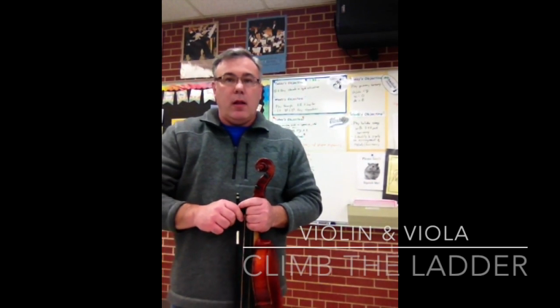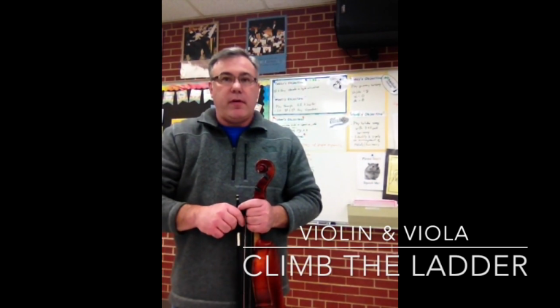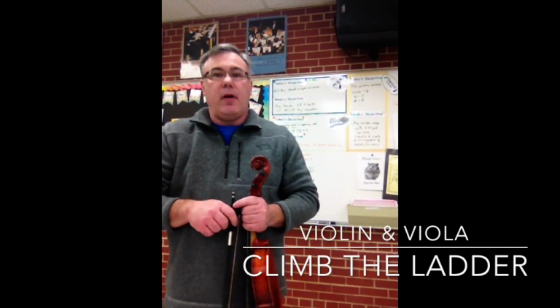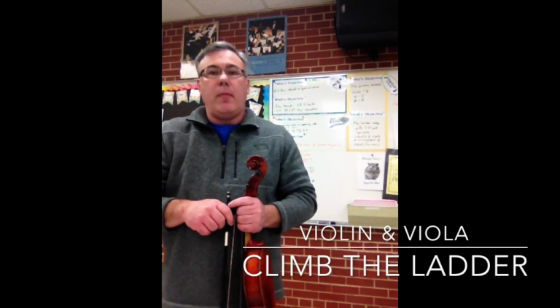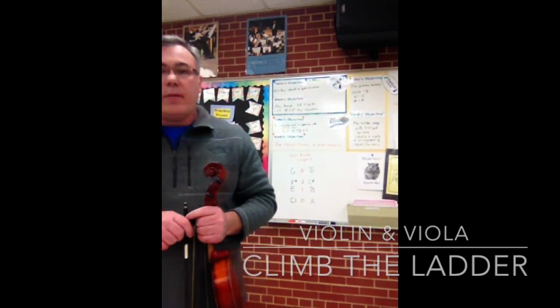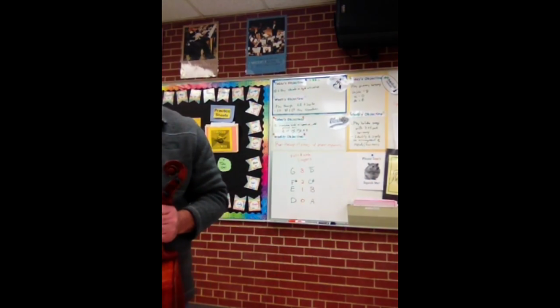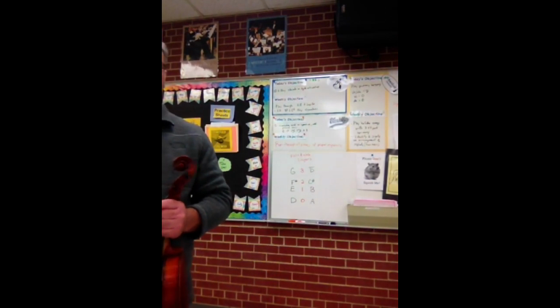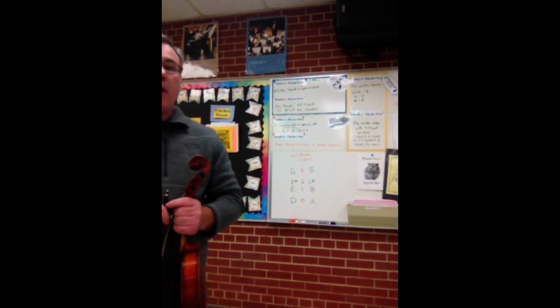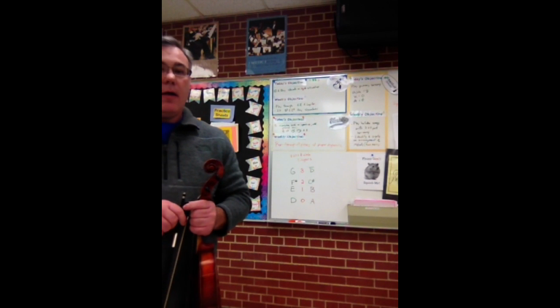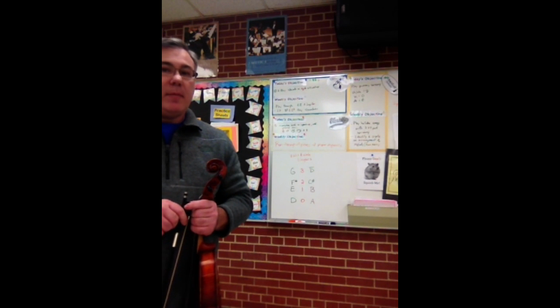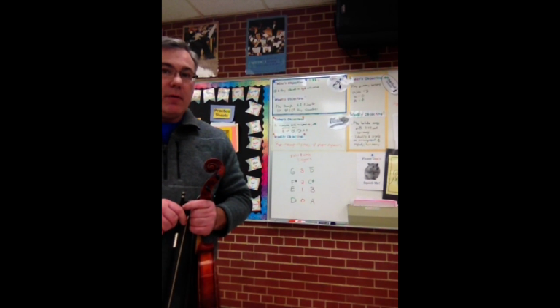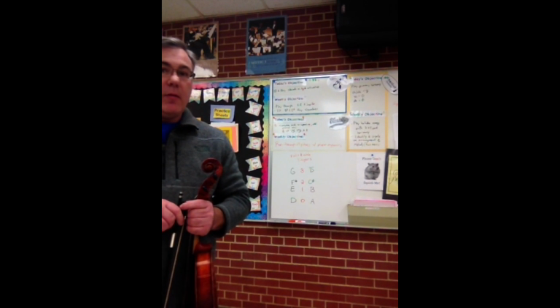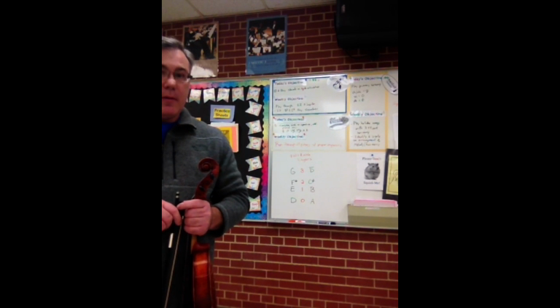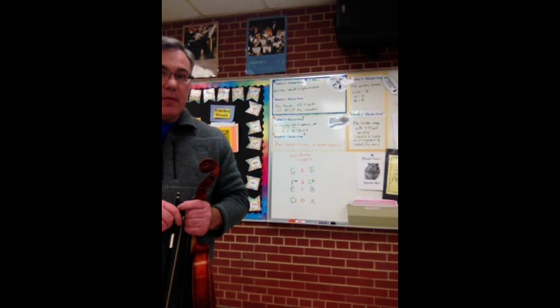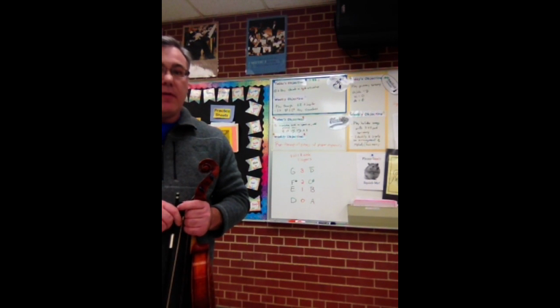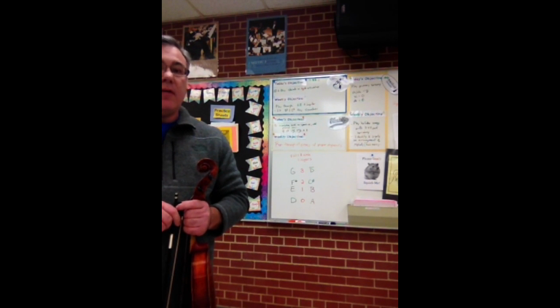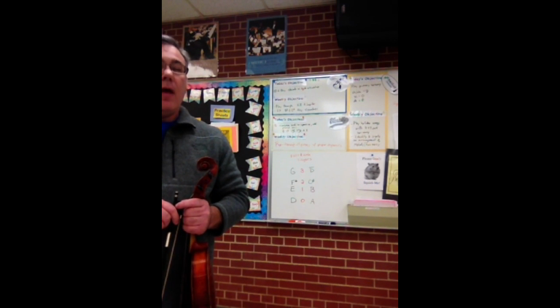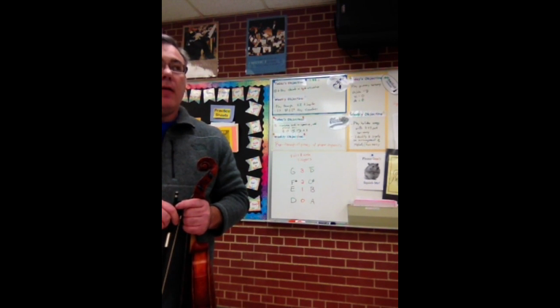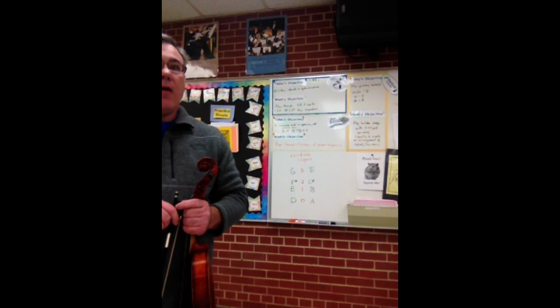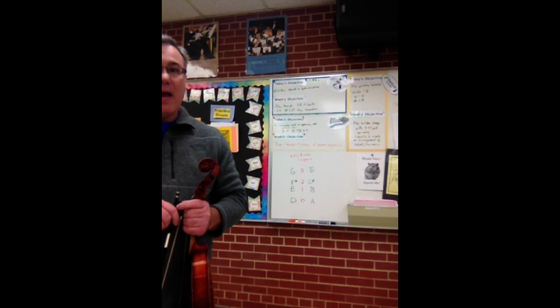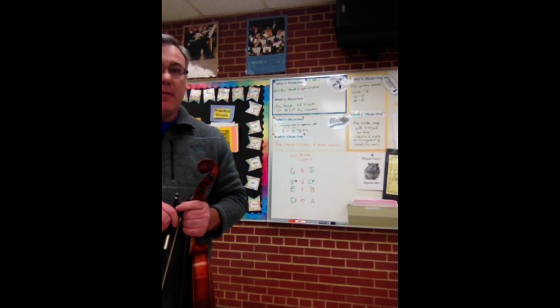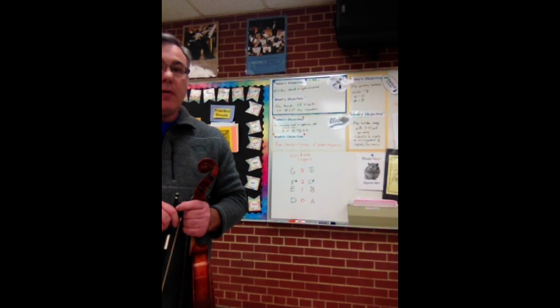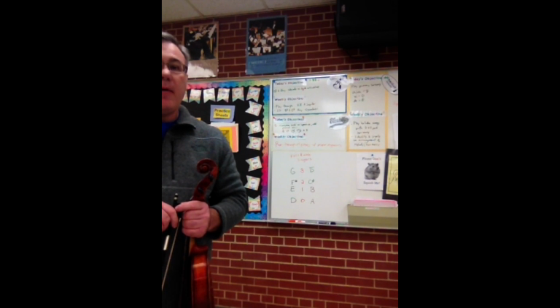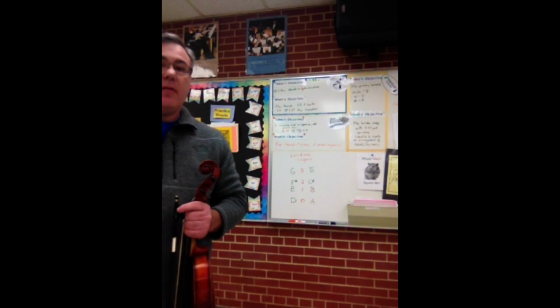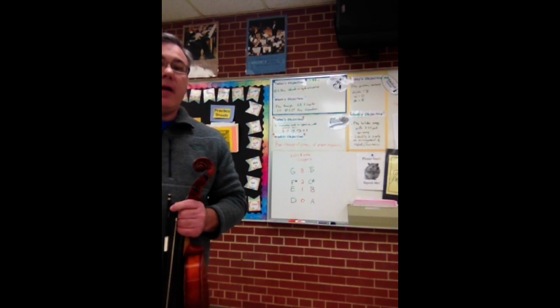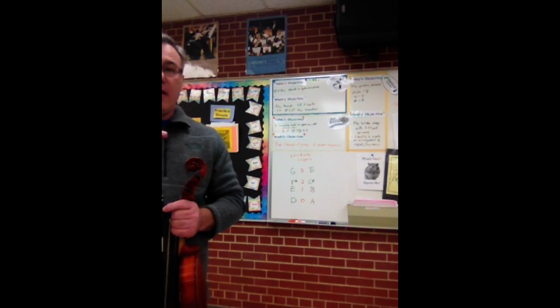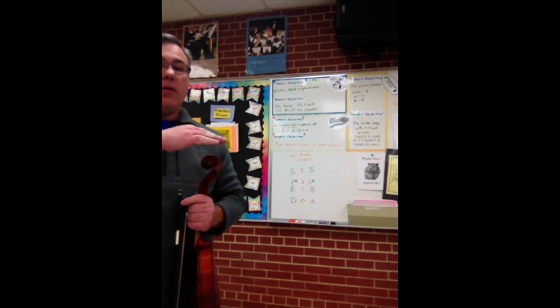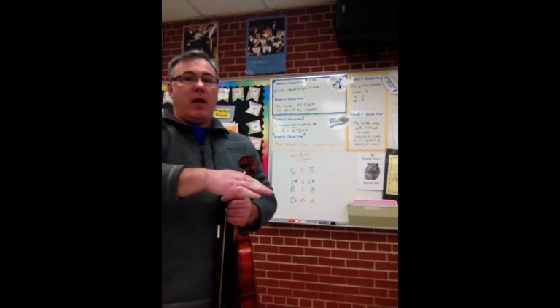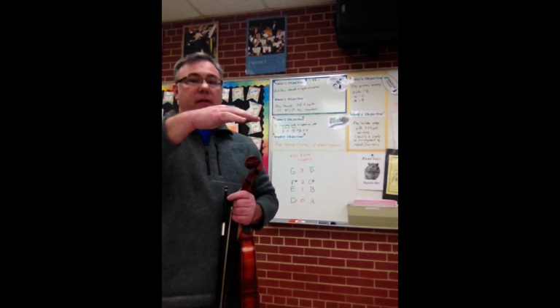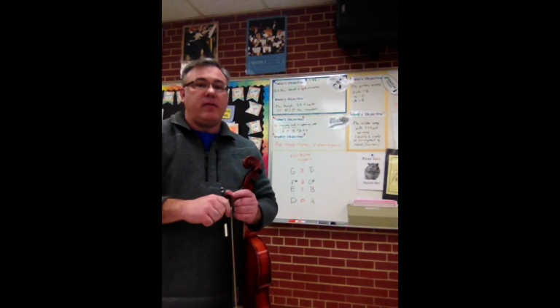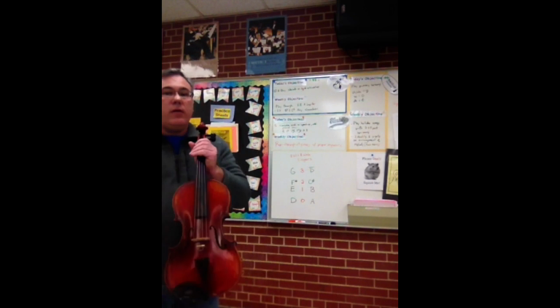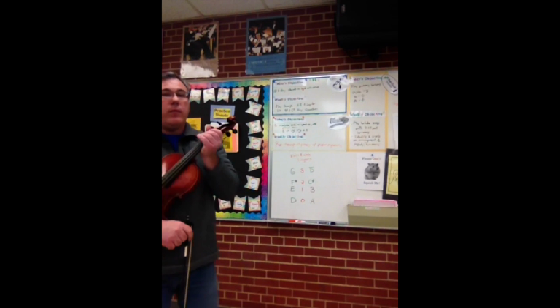Hello, 4th graders. I'm going to work on something I've got on the board. It's a concept that I've worked on a little bit this week with some of the 4th grade students, and I call them ladders because we're climbing the string and getting each note higher than the next.